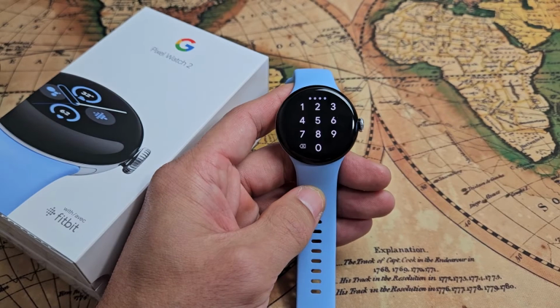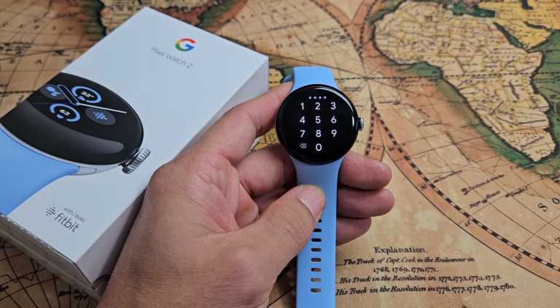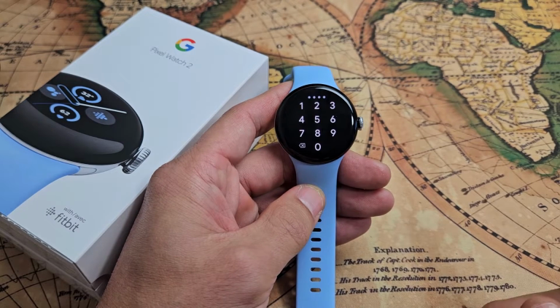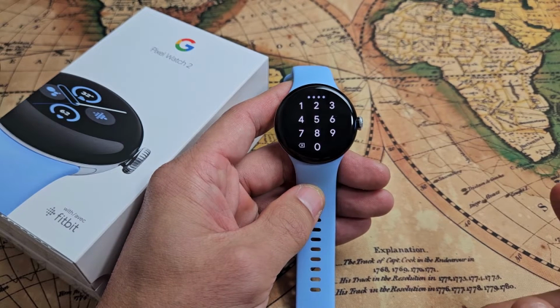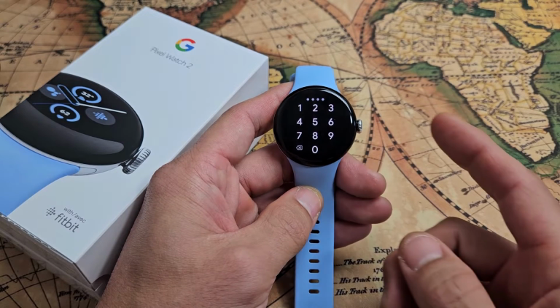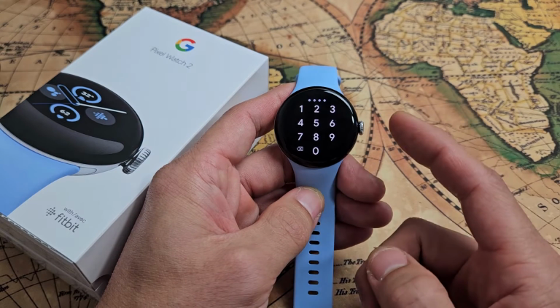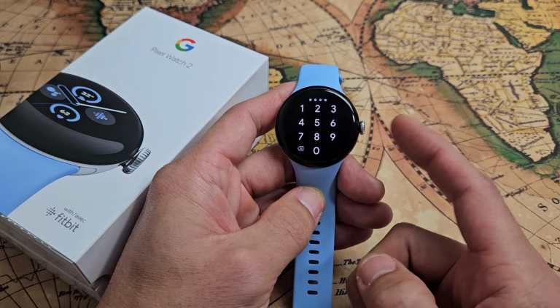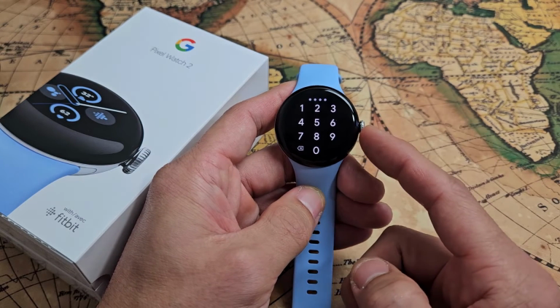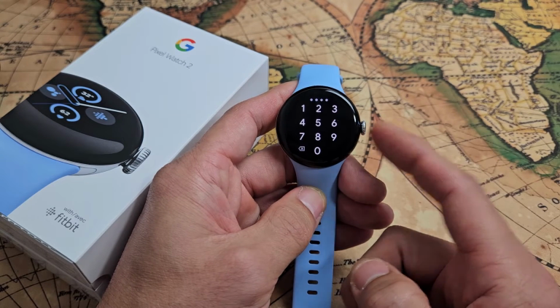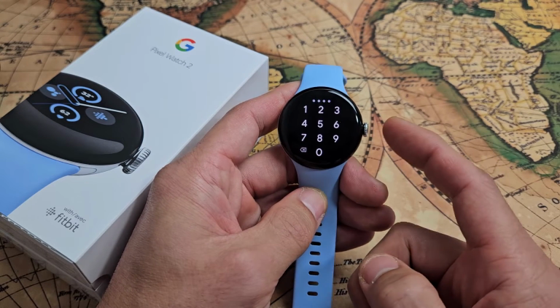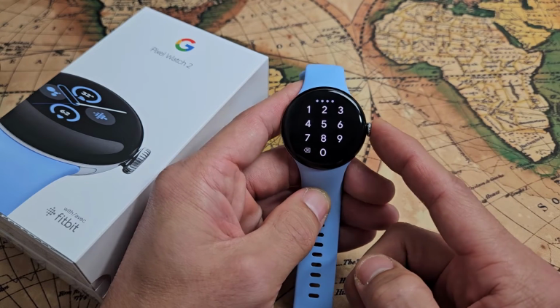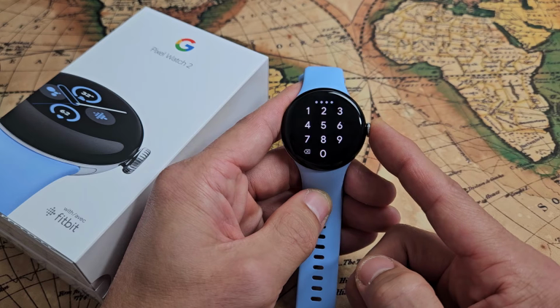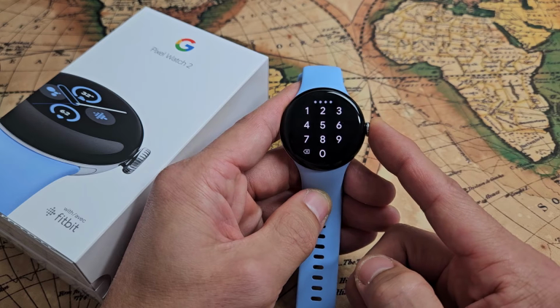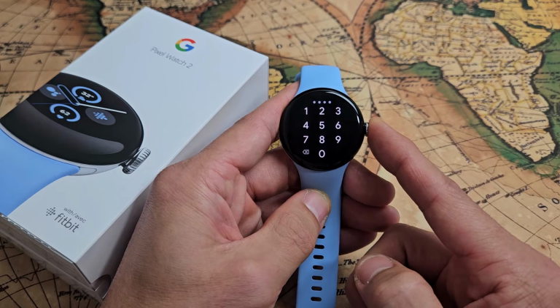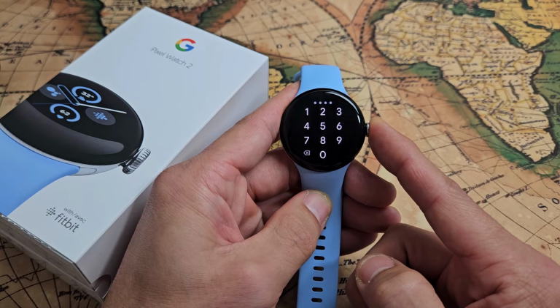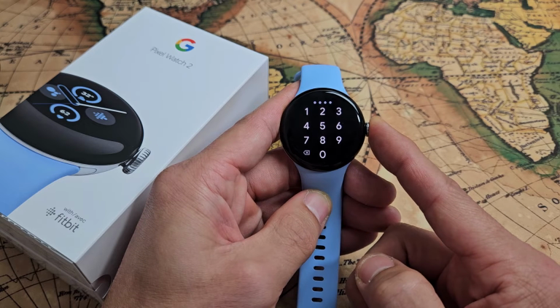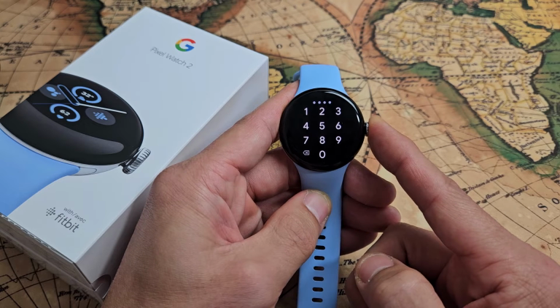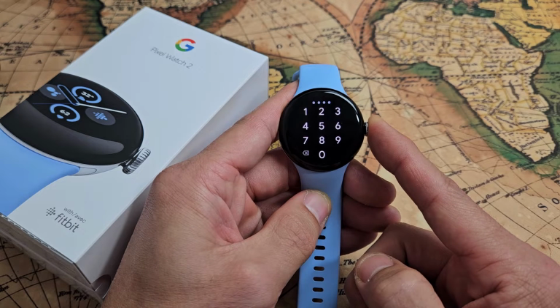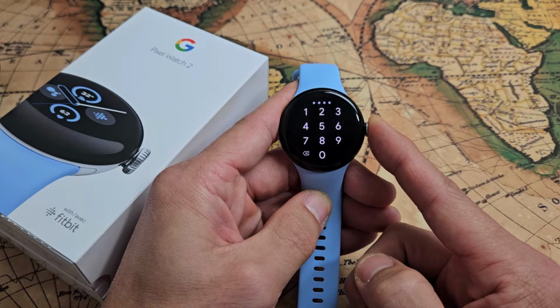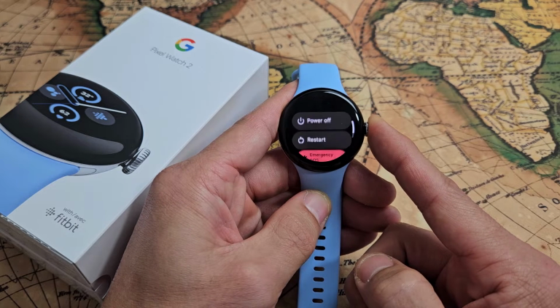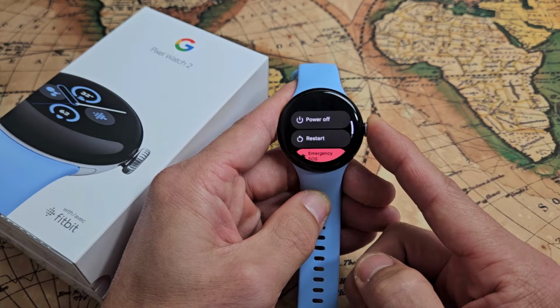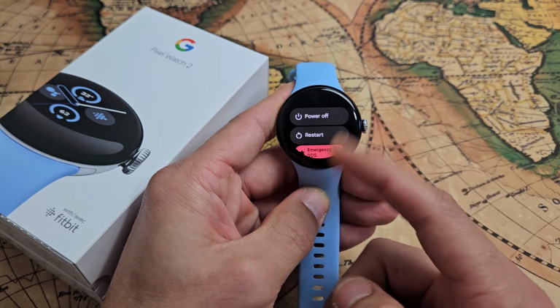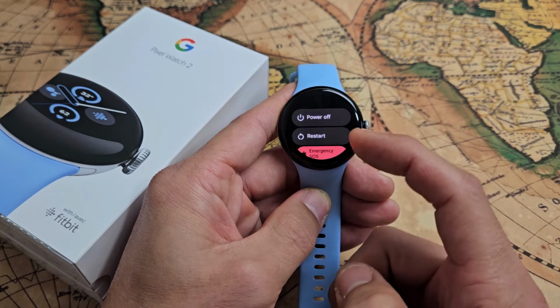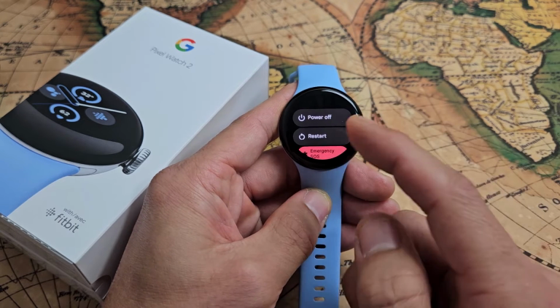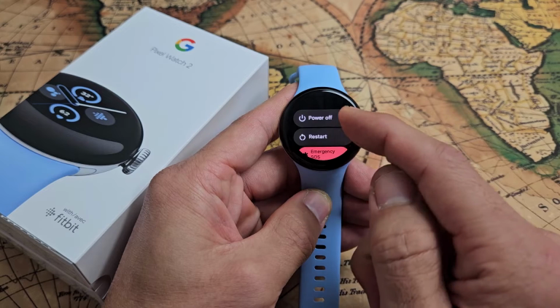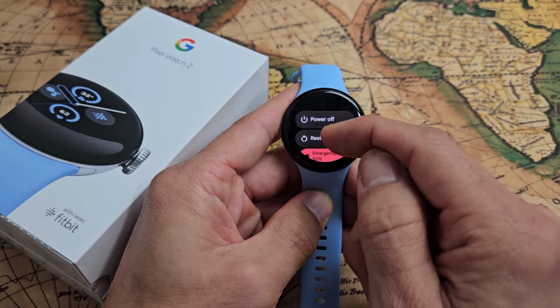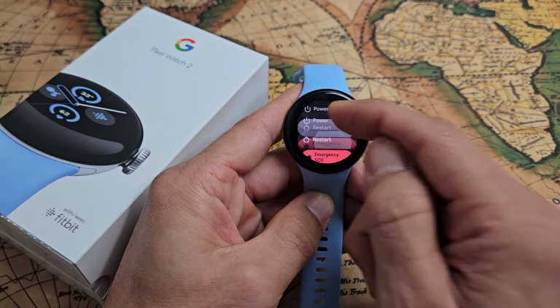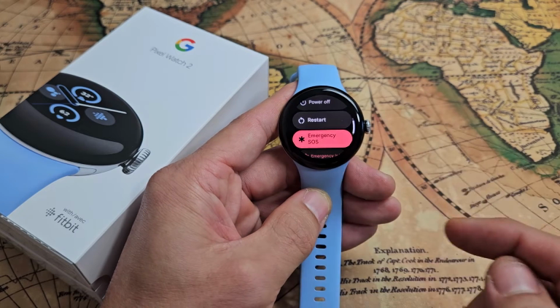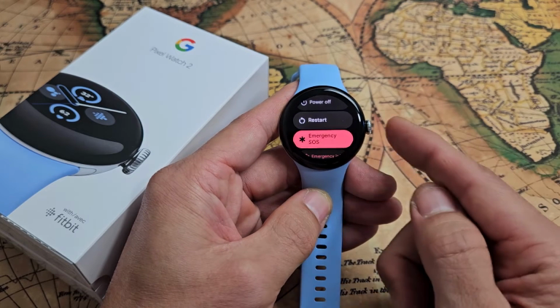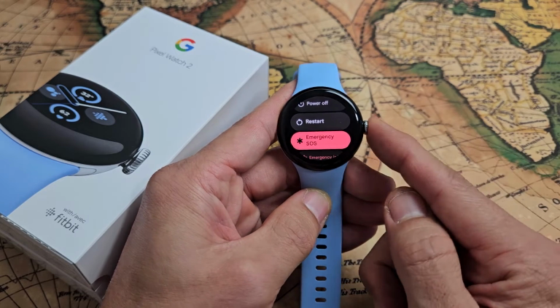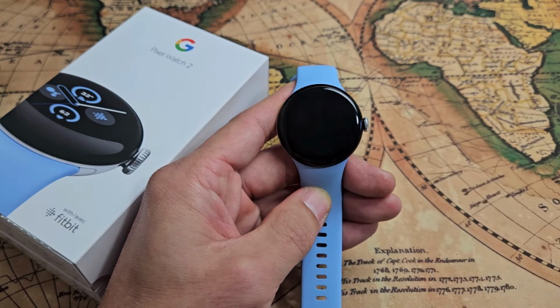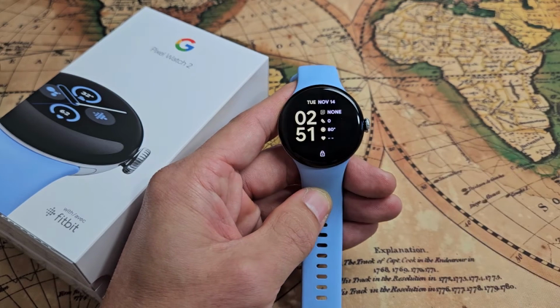The first way, the most common way, is press and hold that crown button. Press and hold the crown button and just wait. Keep on holding until this menu here pops up and you can power off or you can restart.